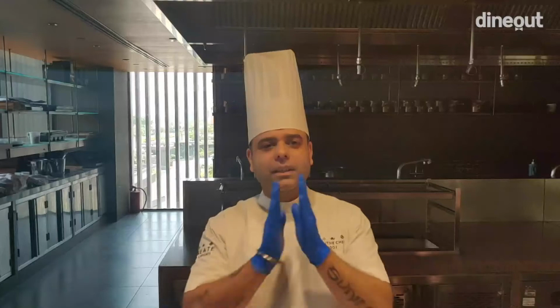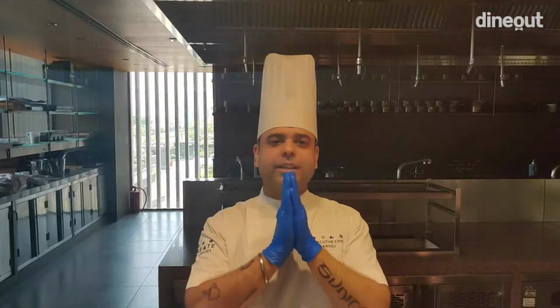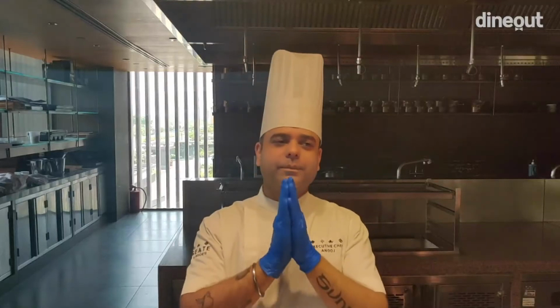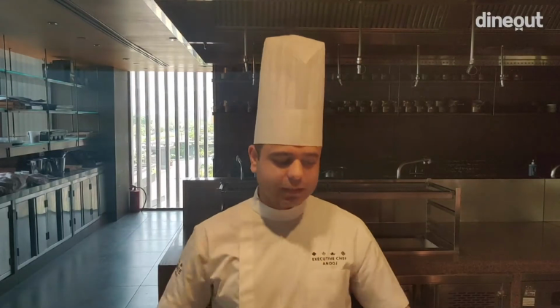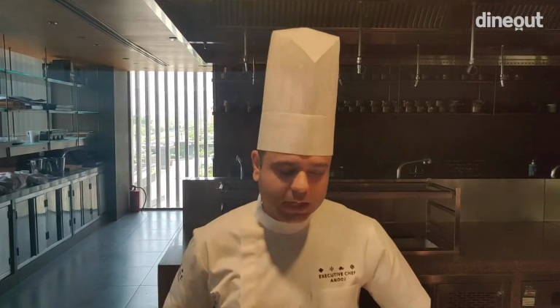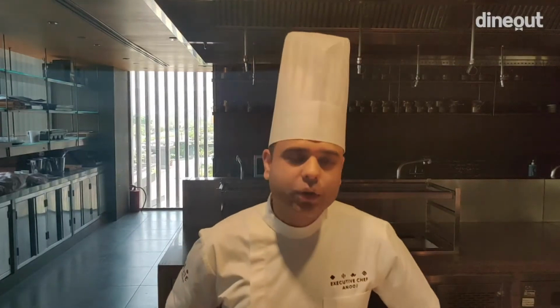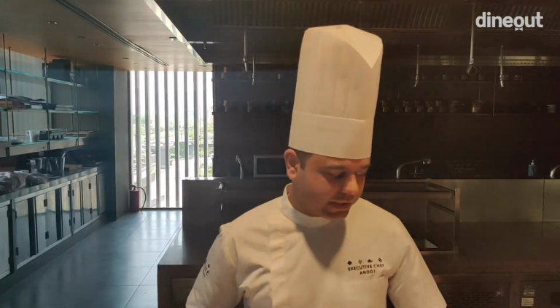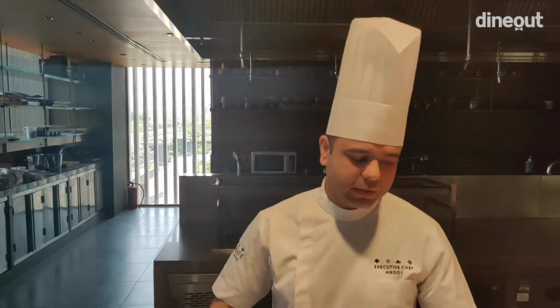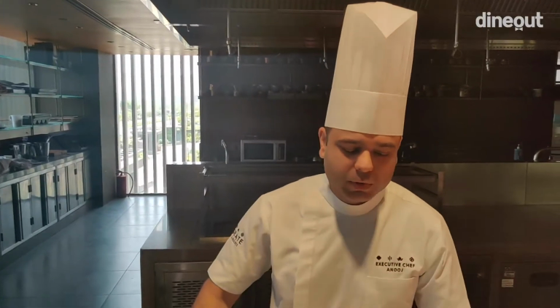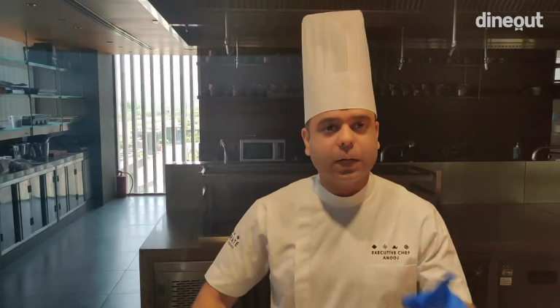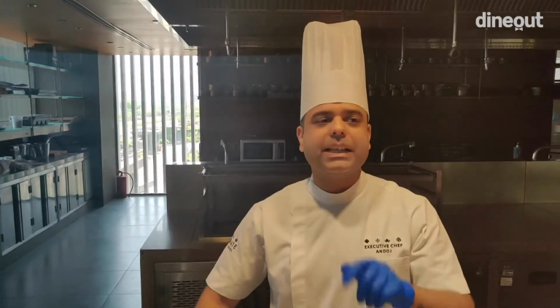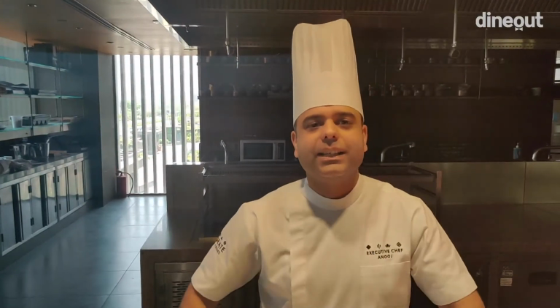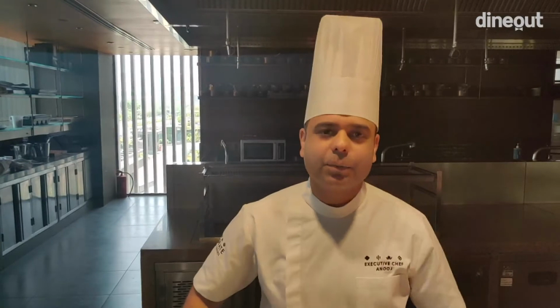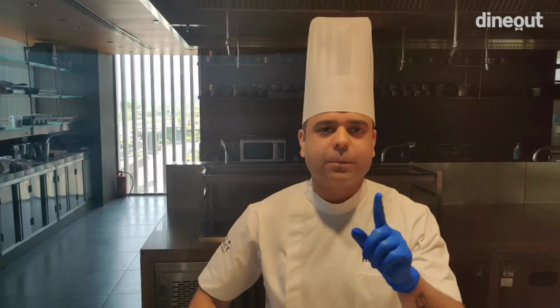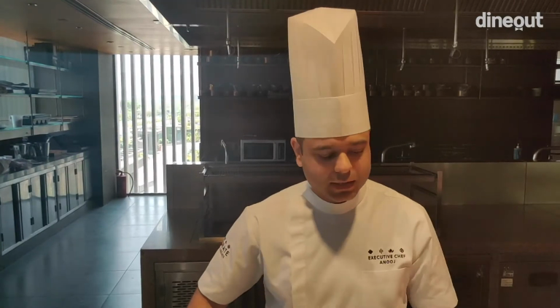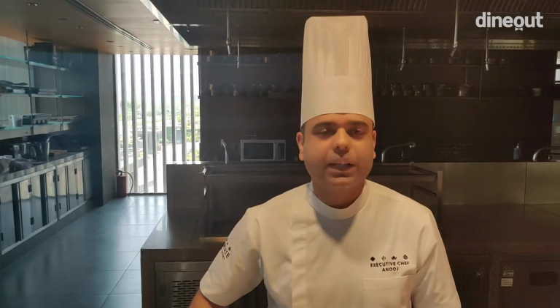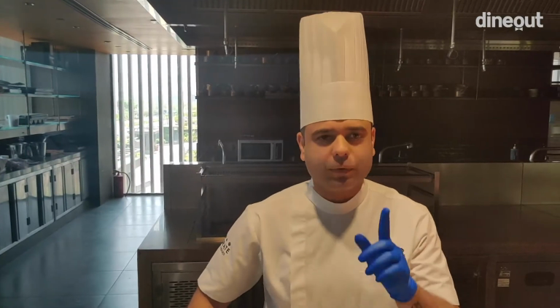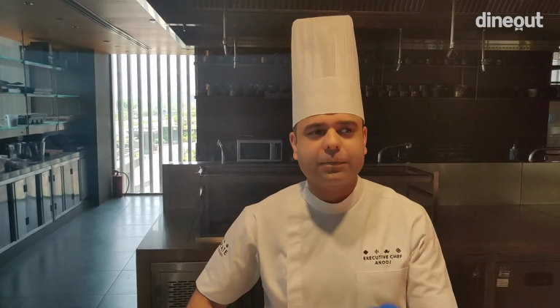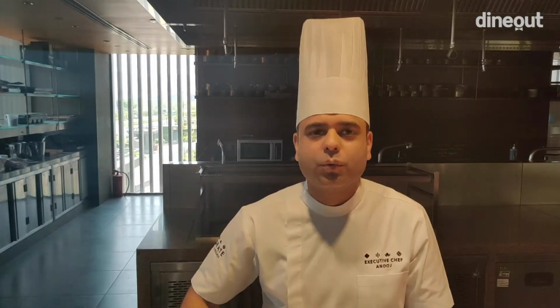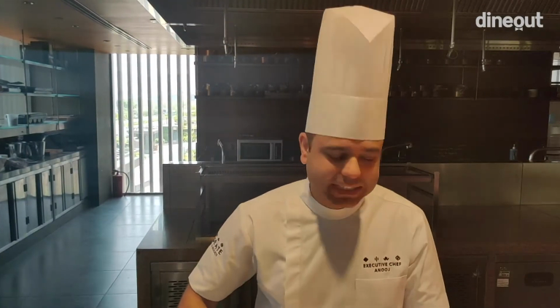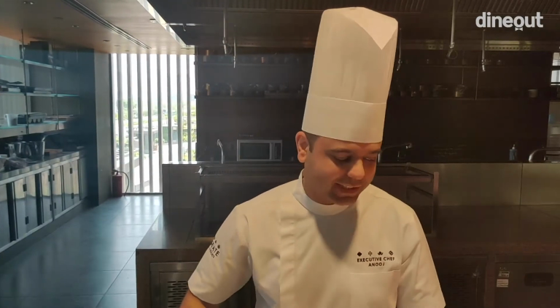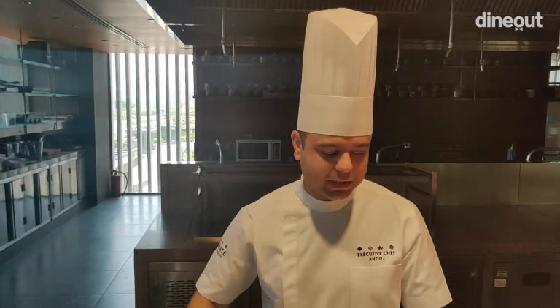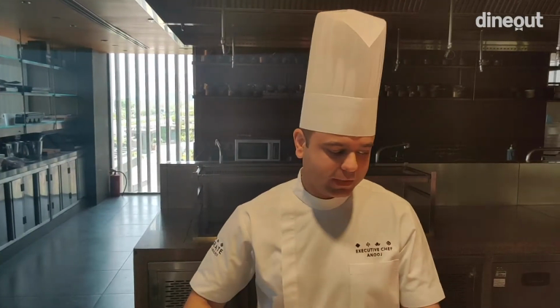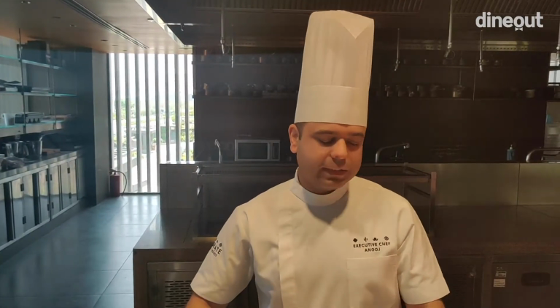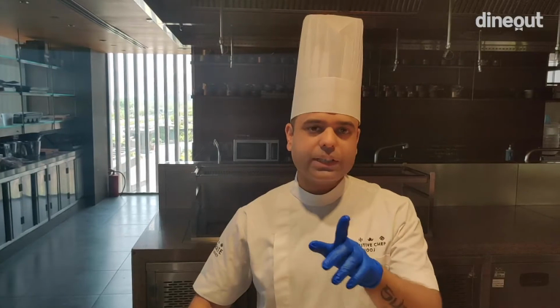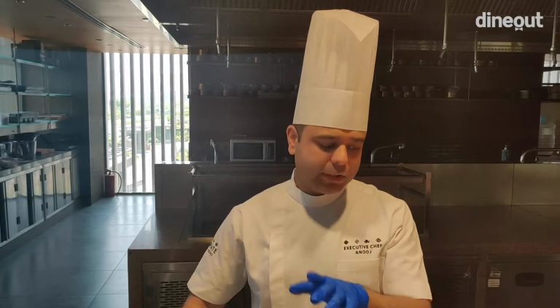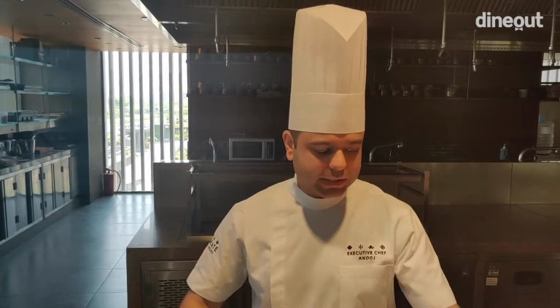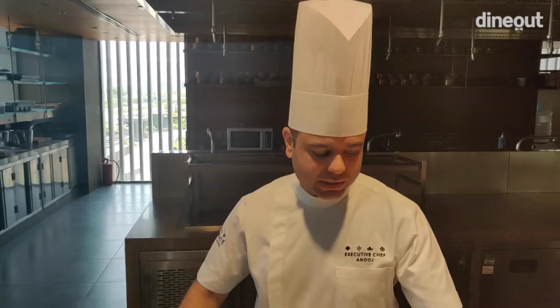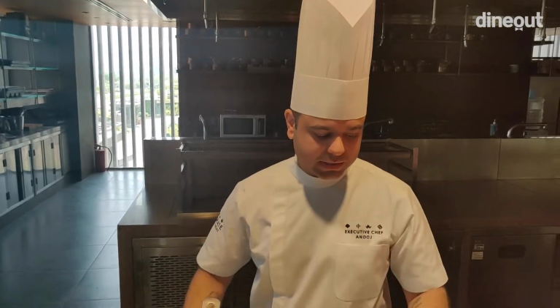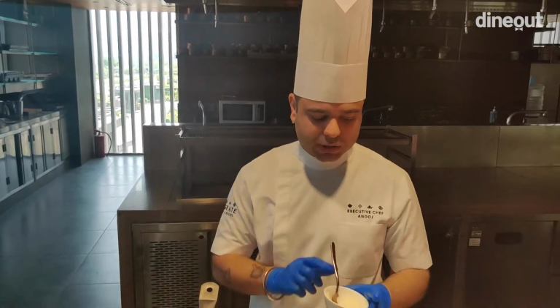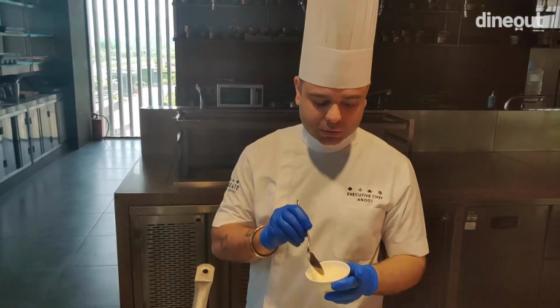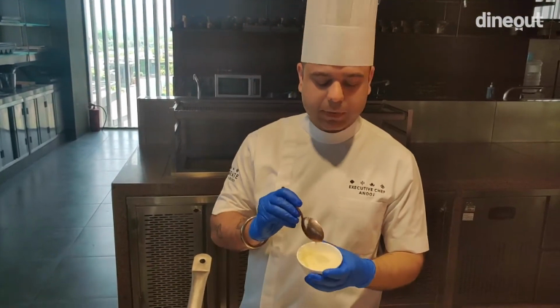Vadakkam! Today's dish is related to South India, so instead of saying hello, I gave you 'Vadakkam.' This is a very interesting dish.